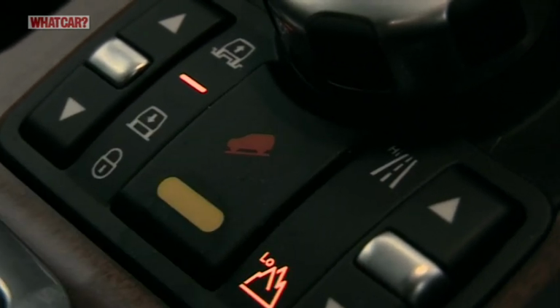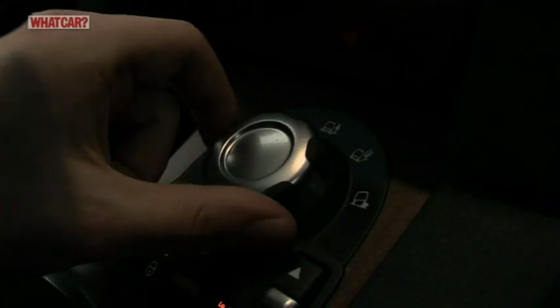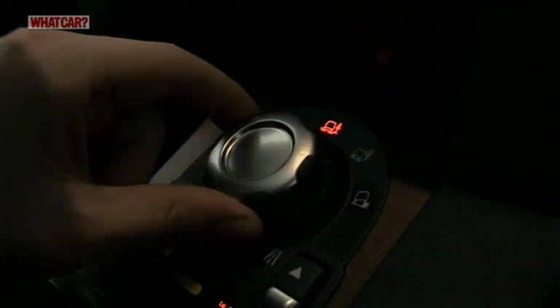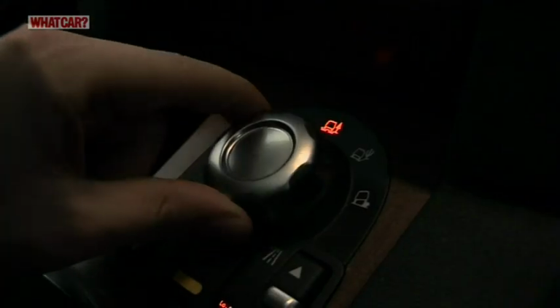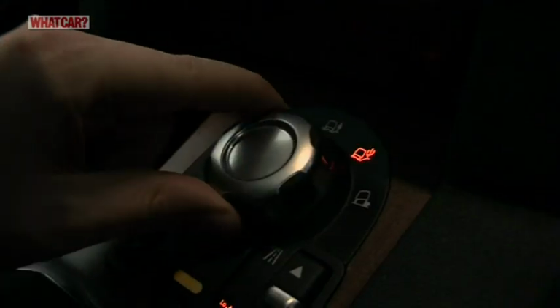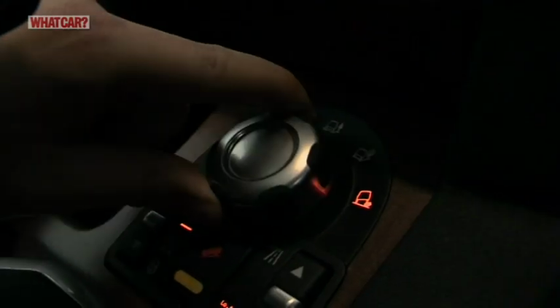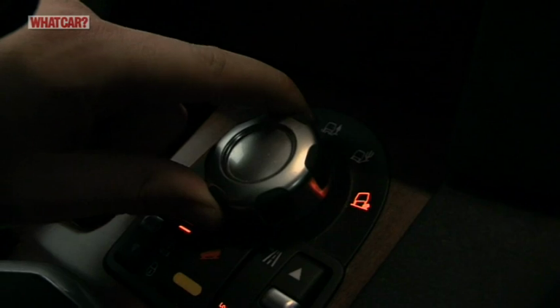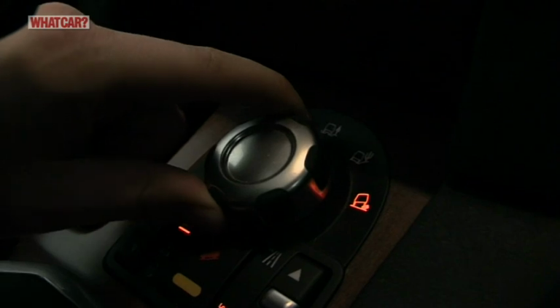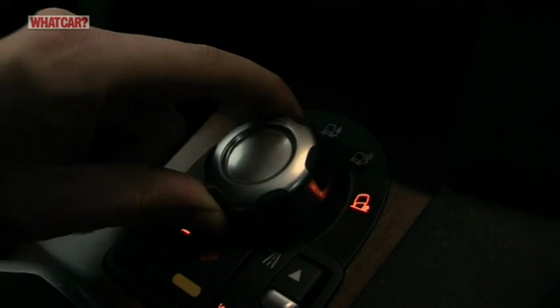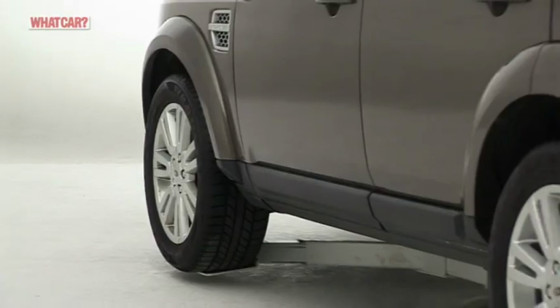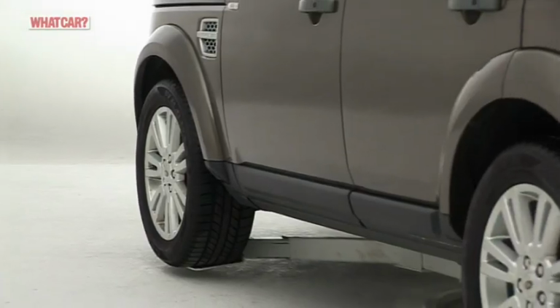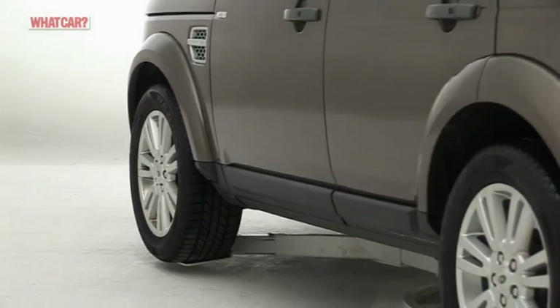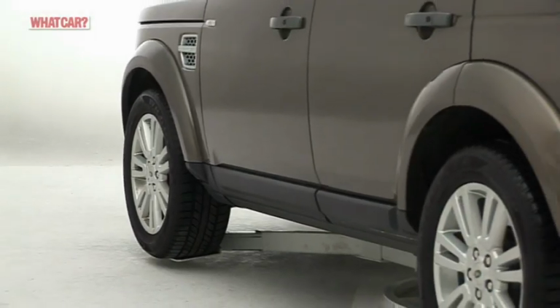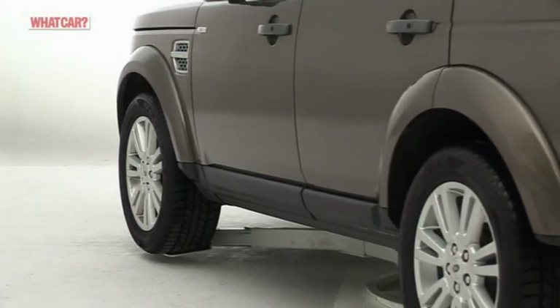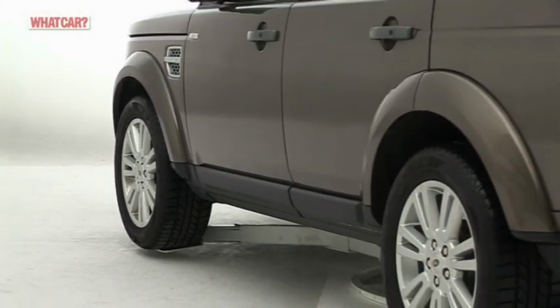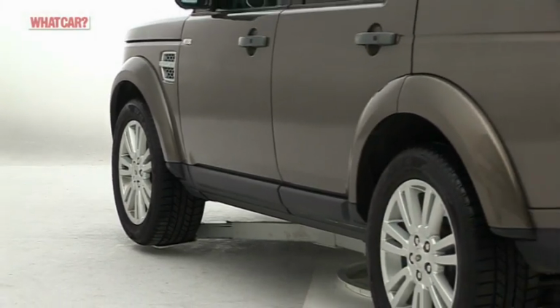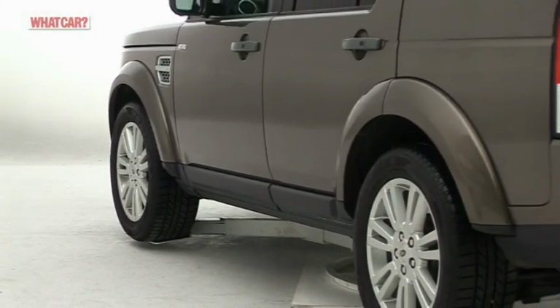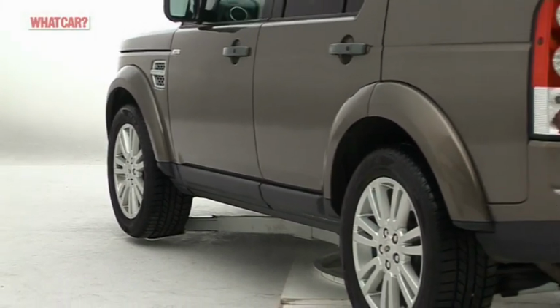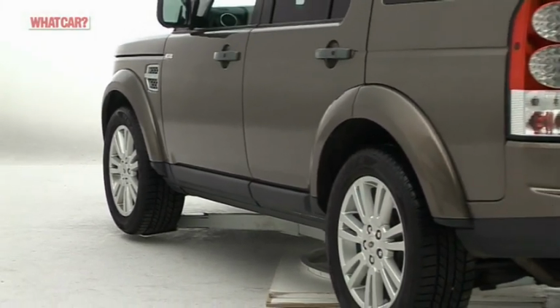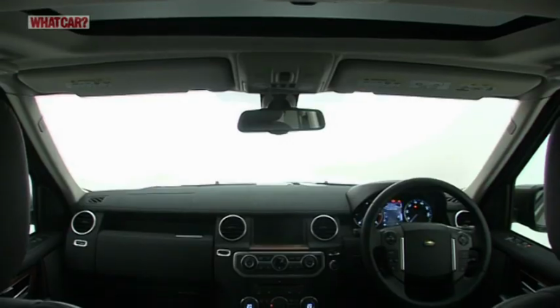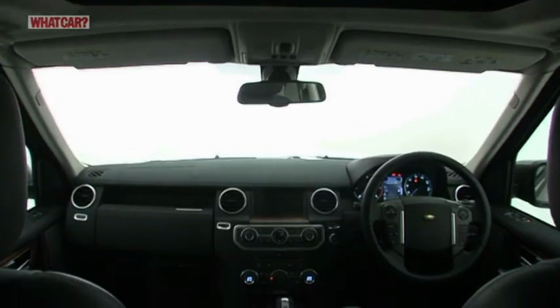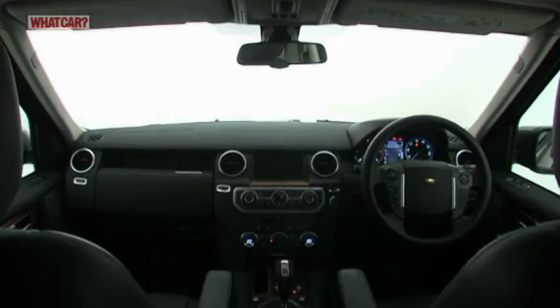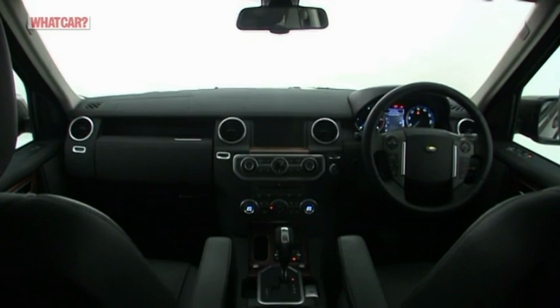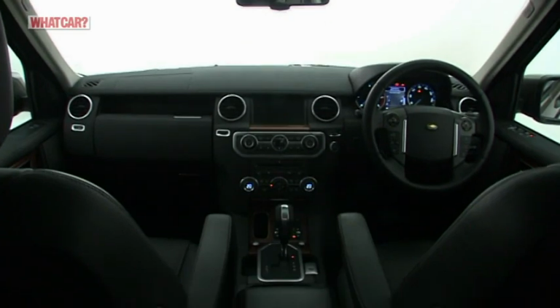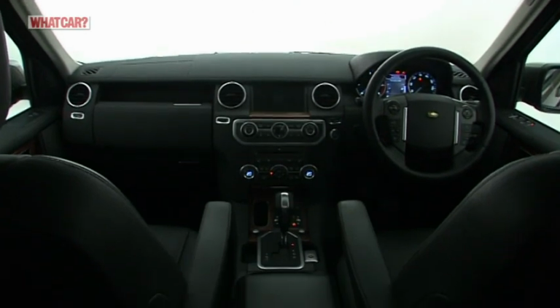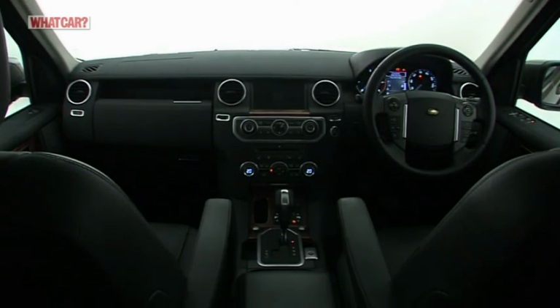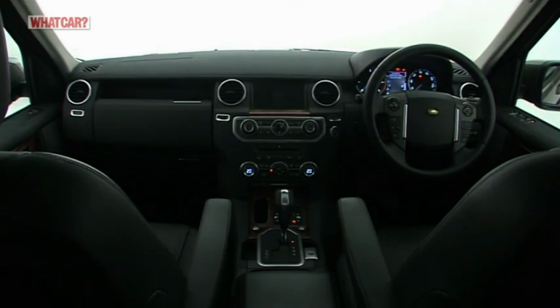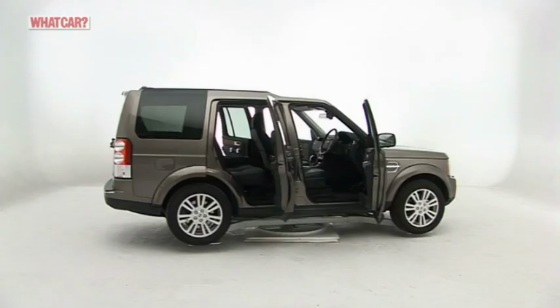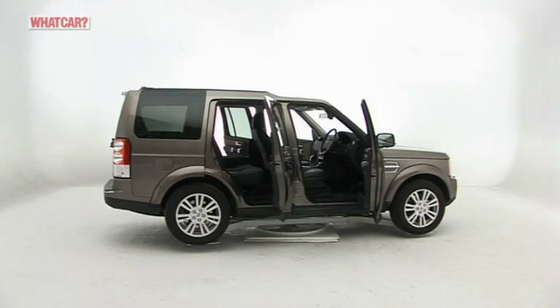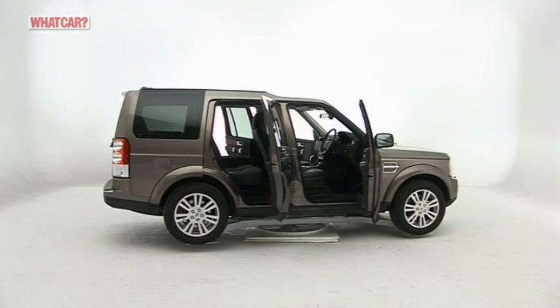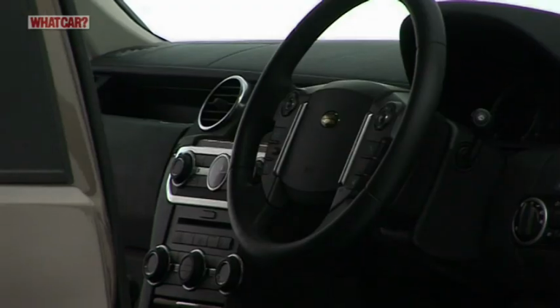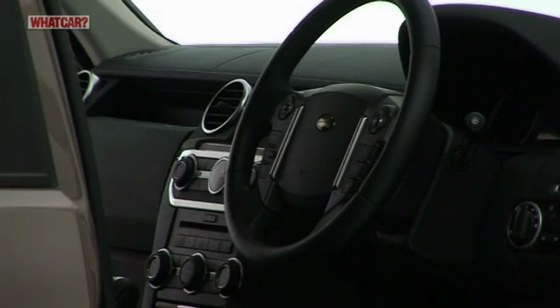Also common to every model are stability and traction control, hill descent control, and a whole bank of off-road programs as standard, along with full-time four-wheel drive. The materials mean it feels classy and solid inside too.